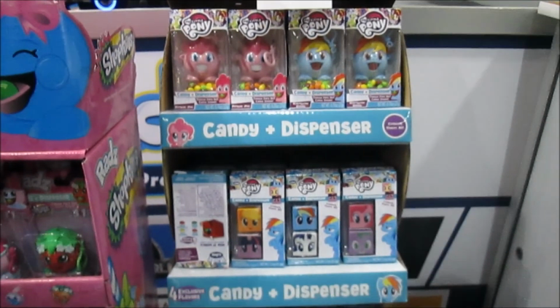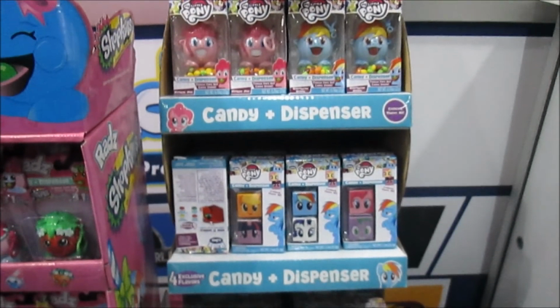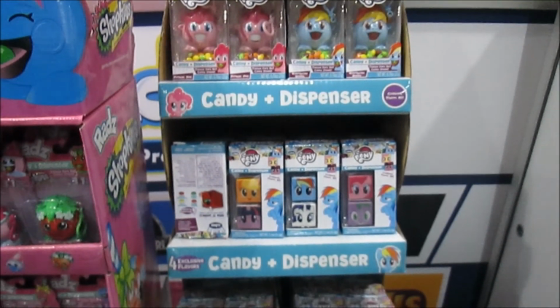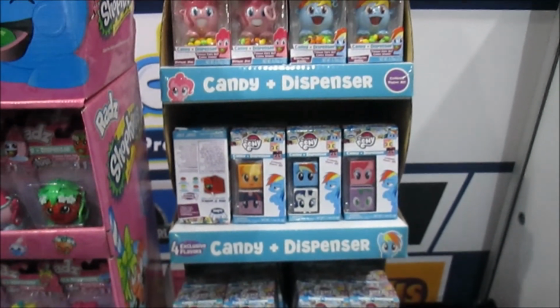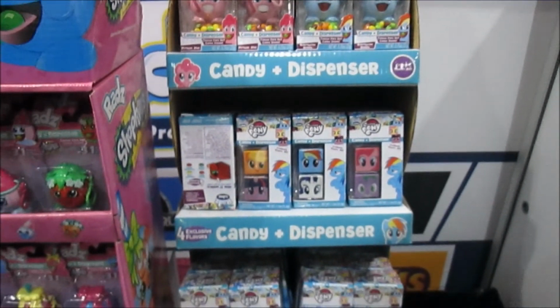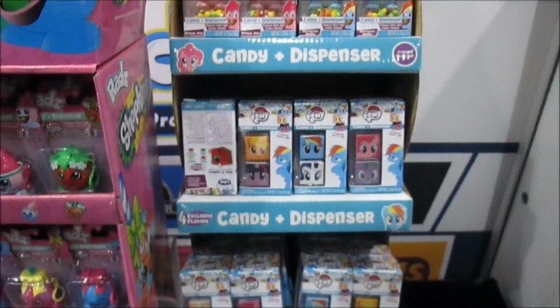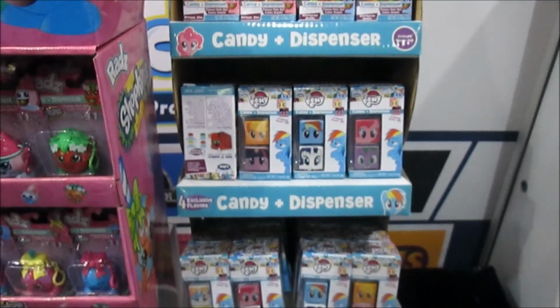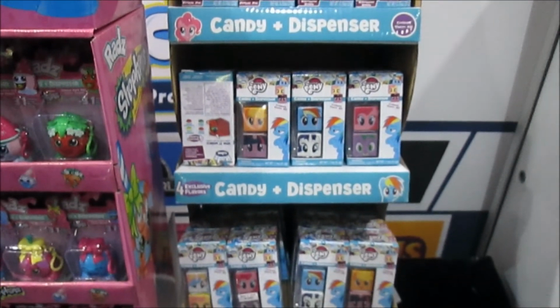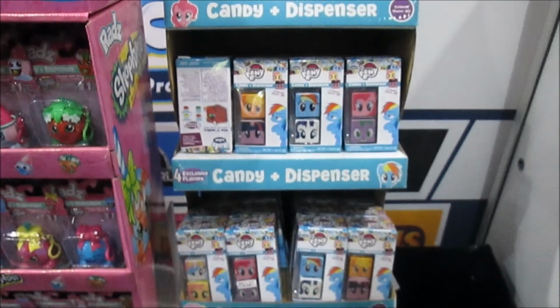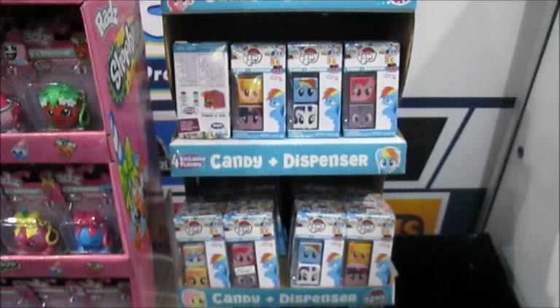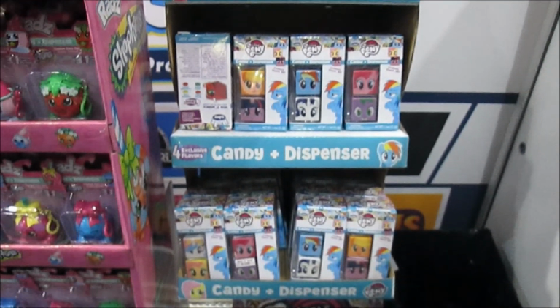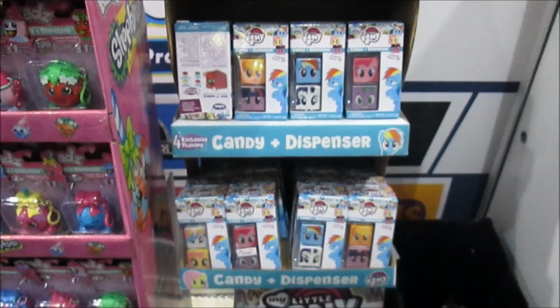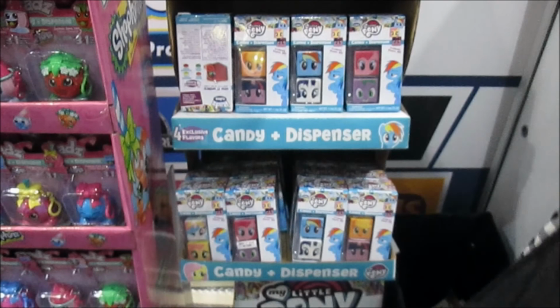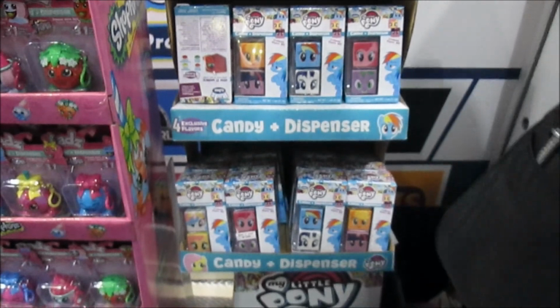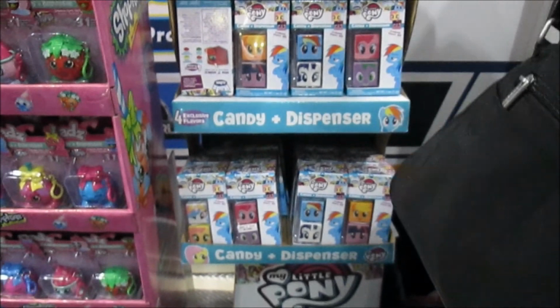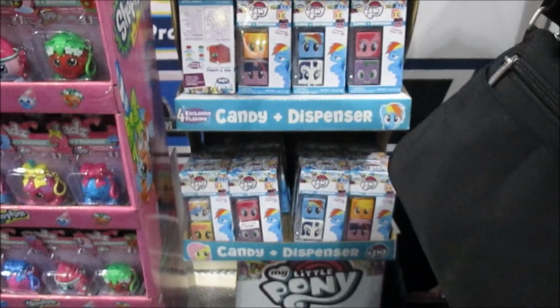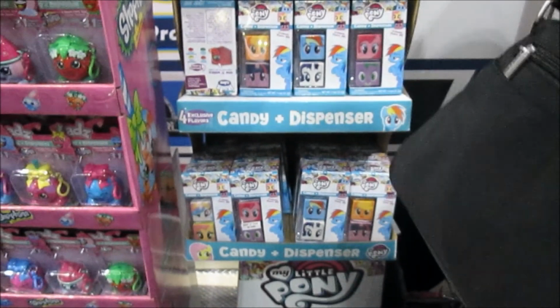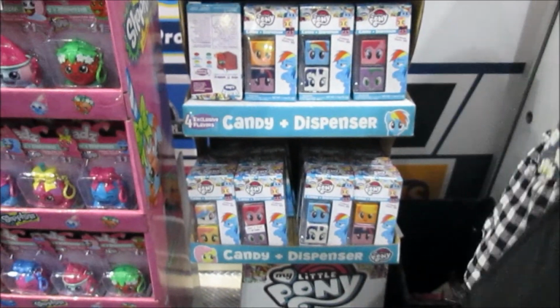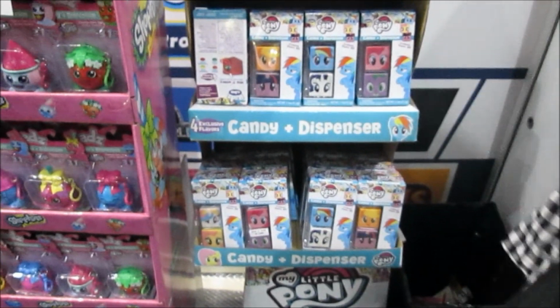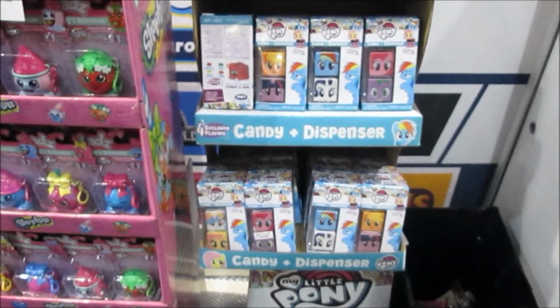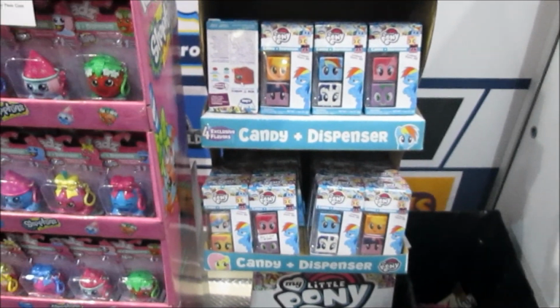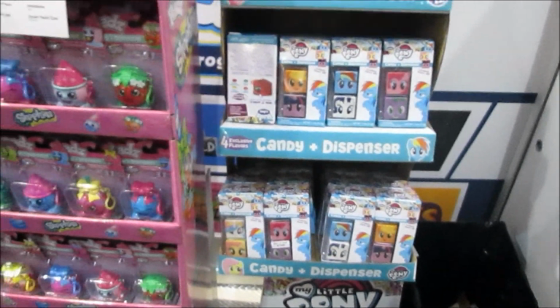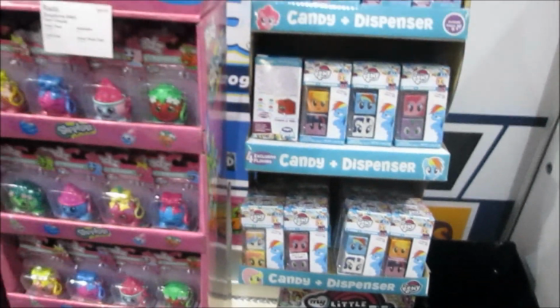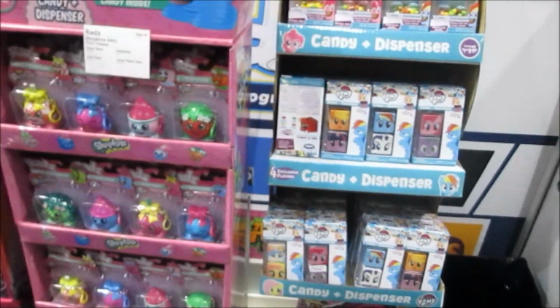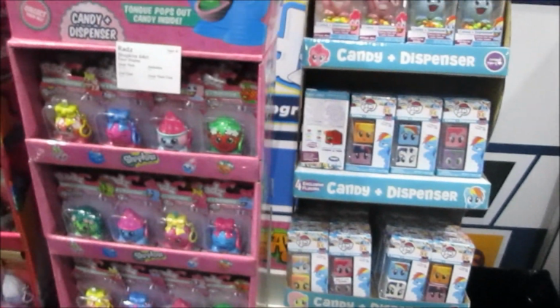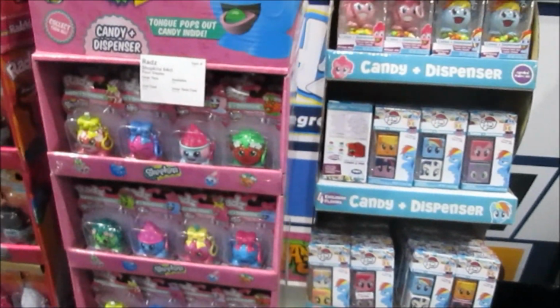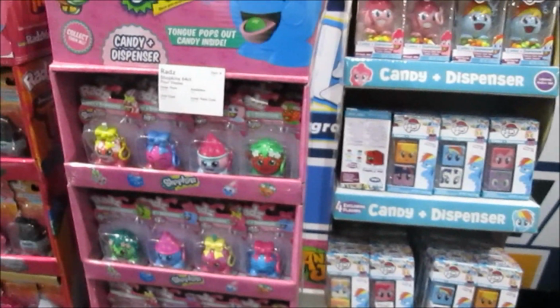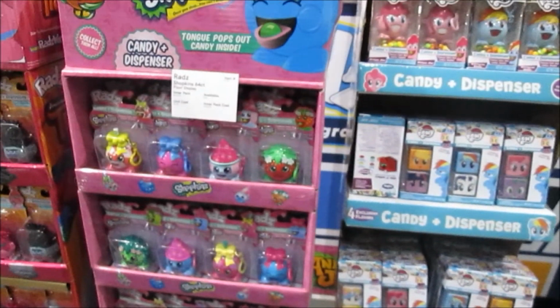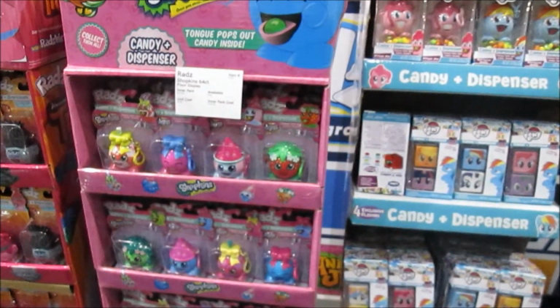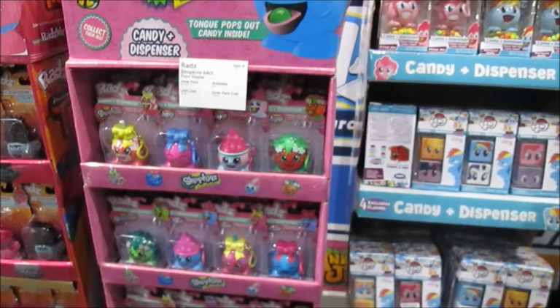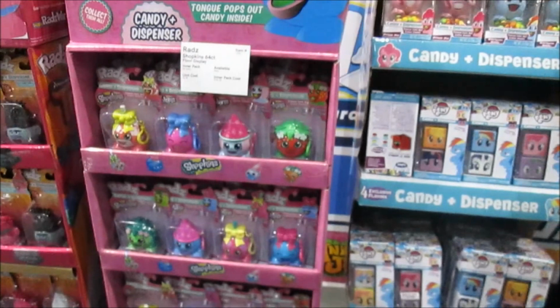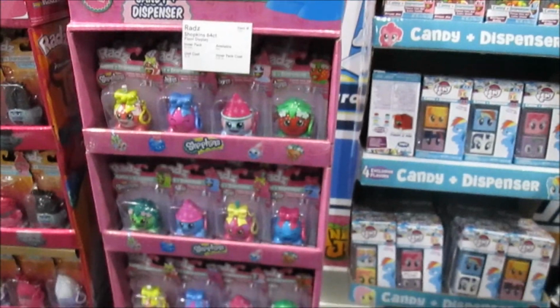Oh, that's awesome! Yeah, and we have a whole bunch of licensed collectibles from My Little Pony to Shopkins, and new ones coming out soon, so stay tuned for that.